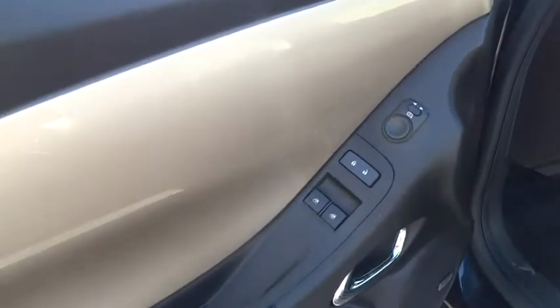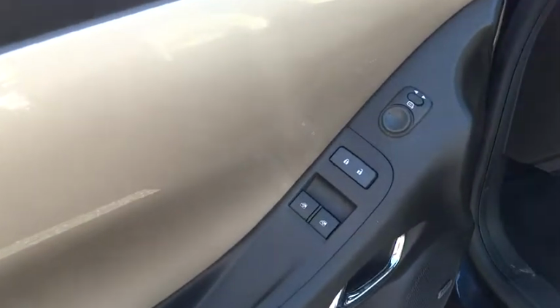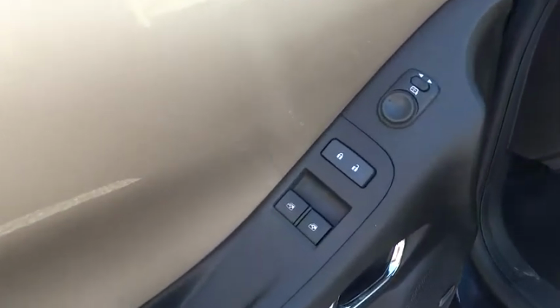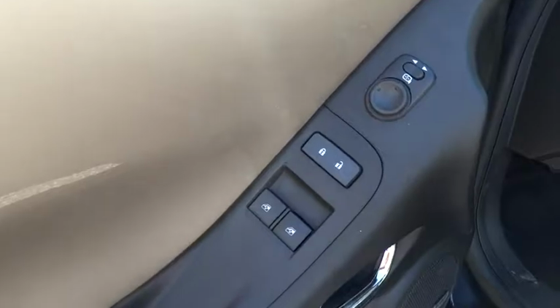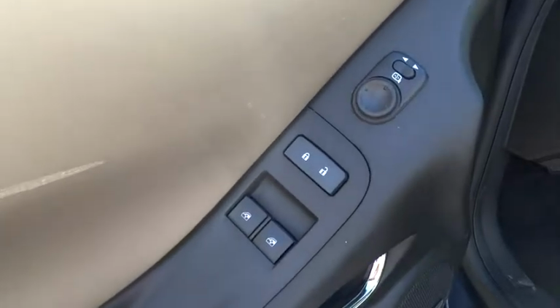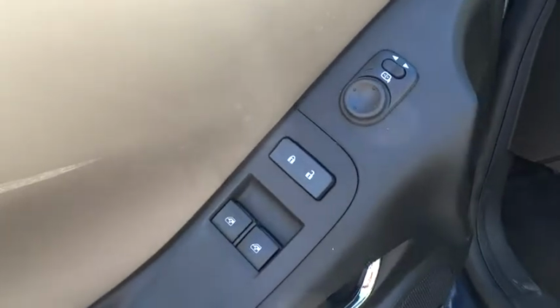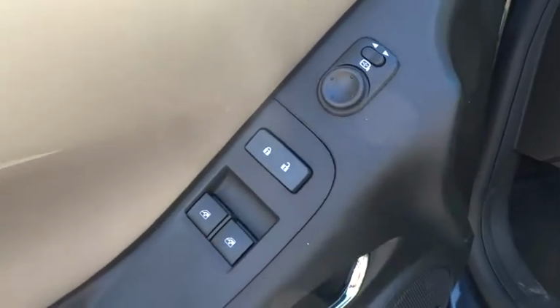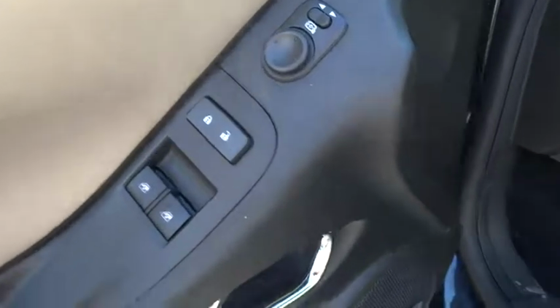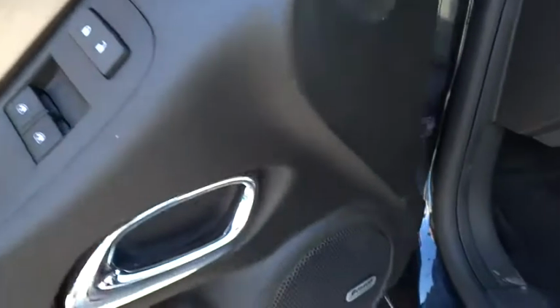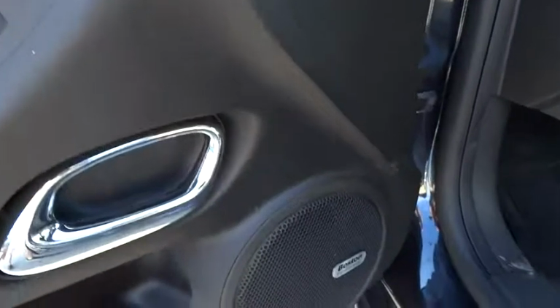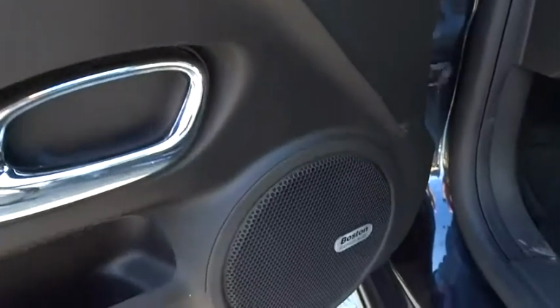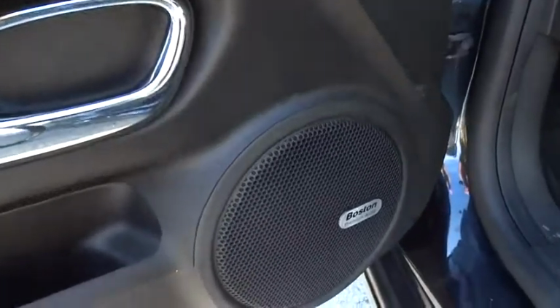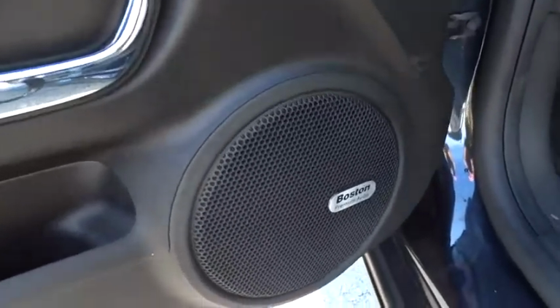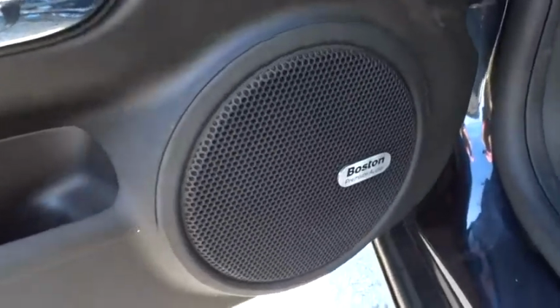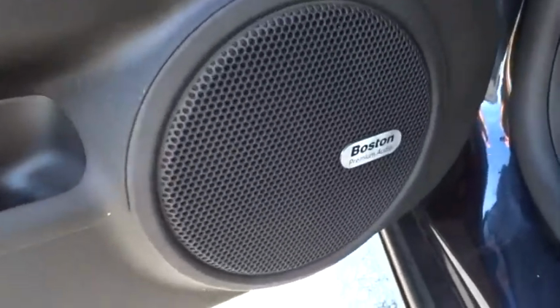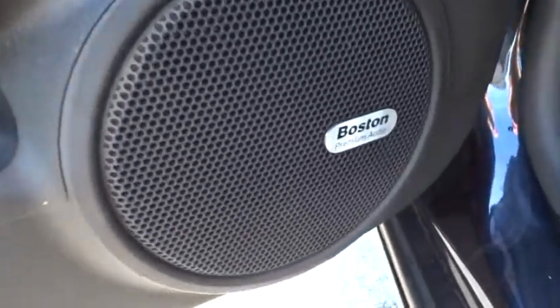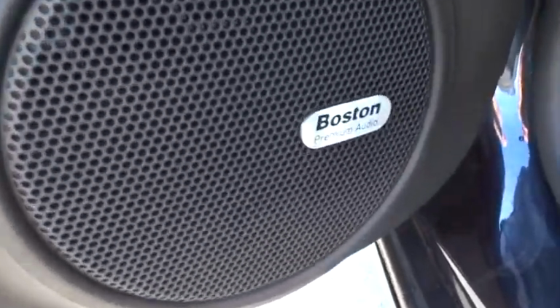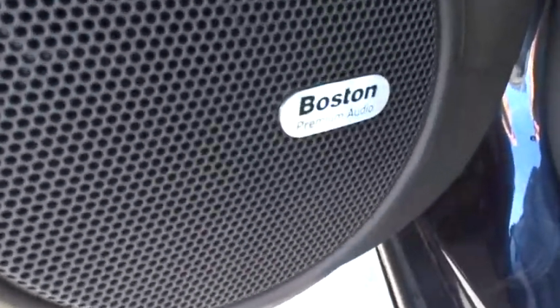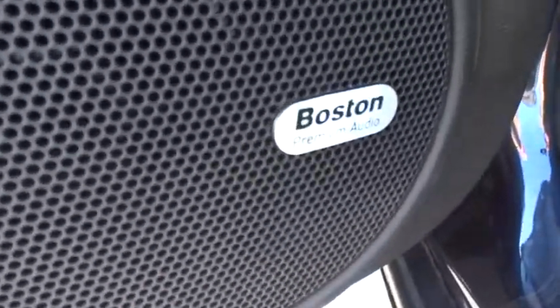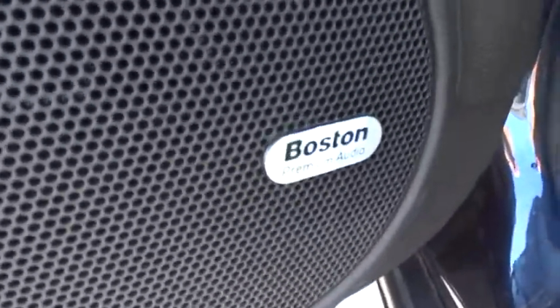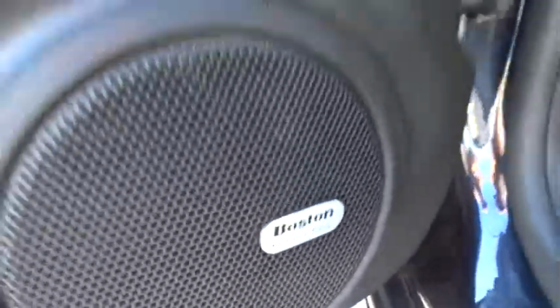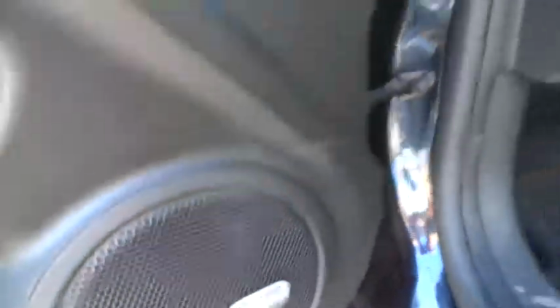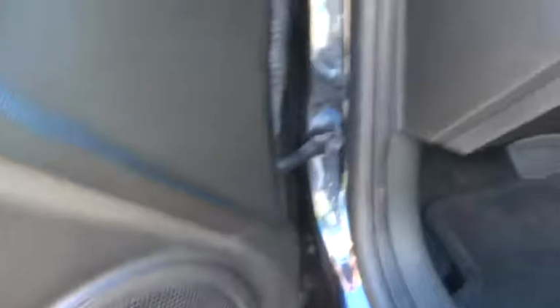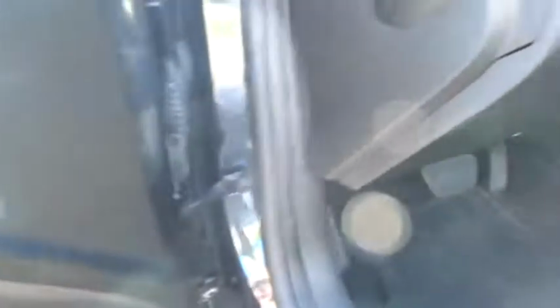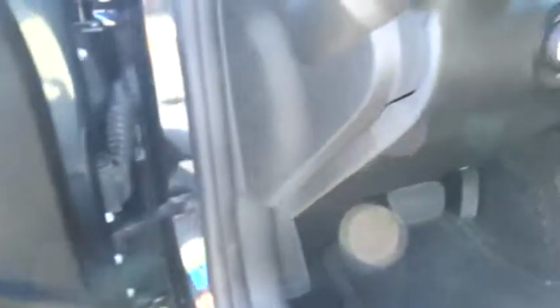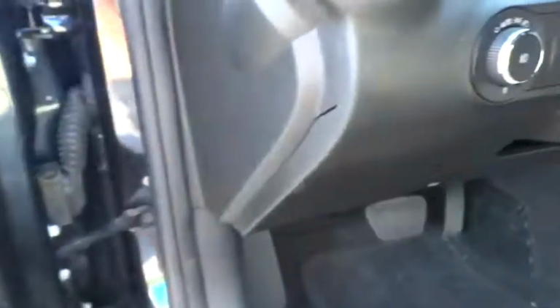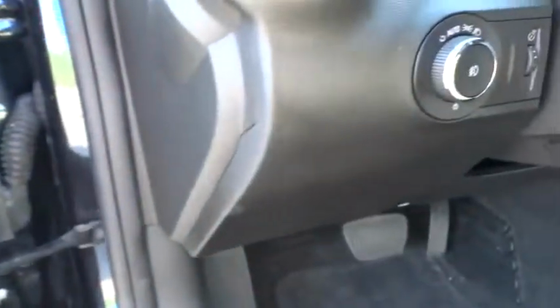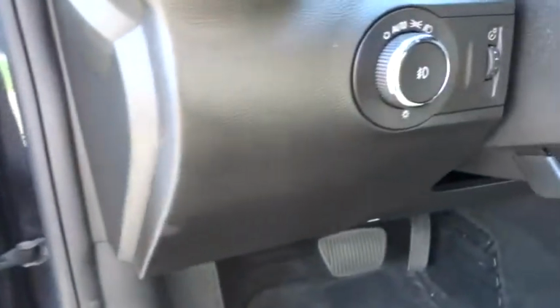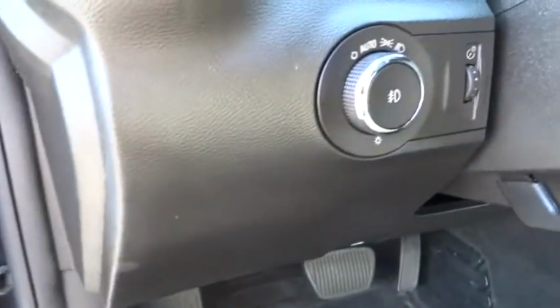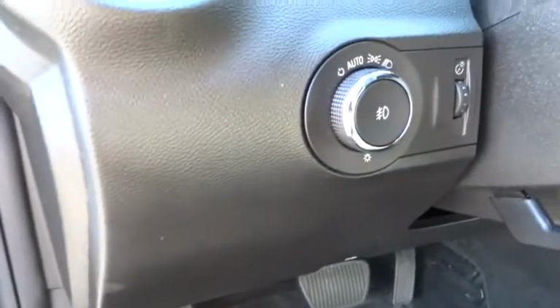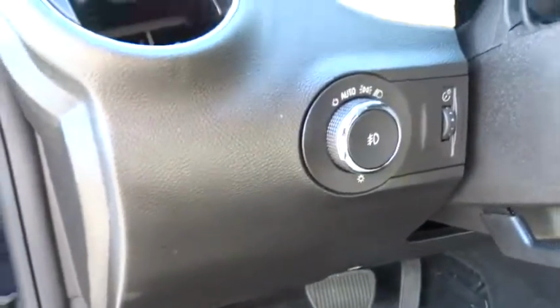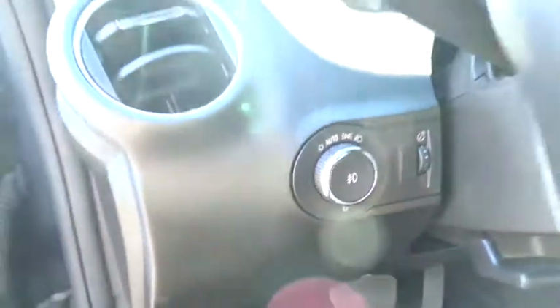premium sound system. If affordable style and reliability are what you're looking for, this vehicle couldn't be more perfect. Drive it today!